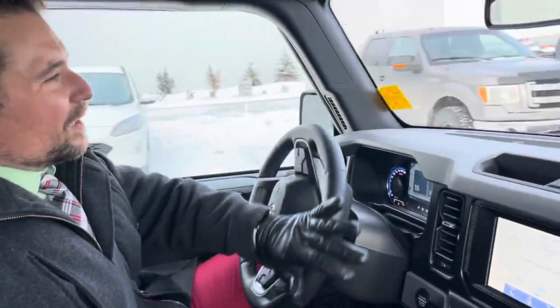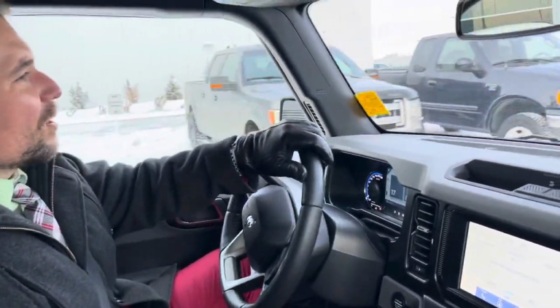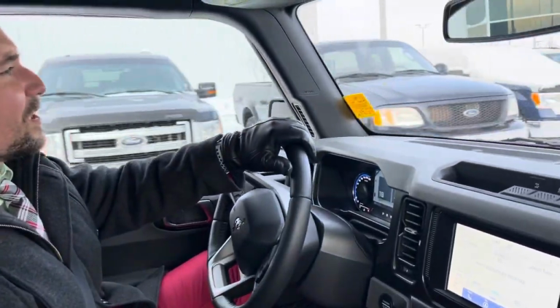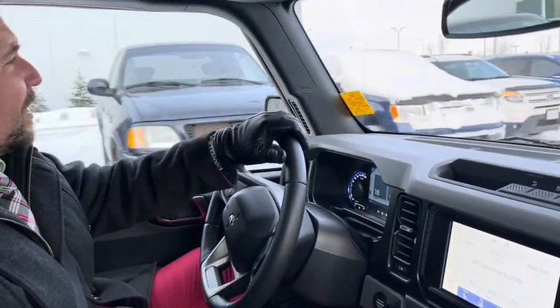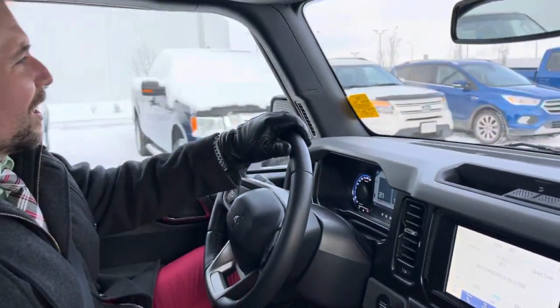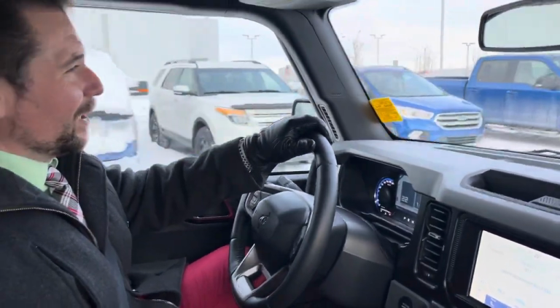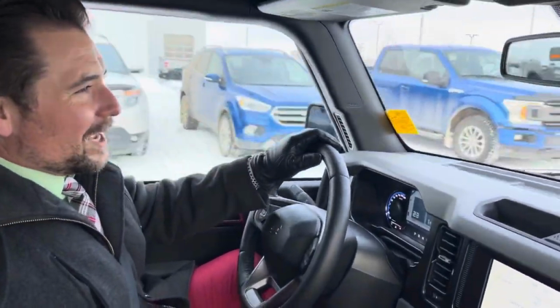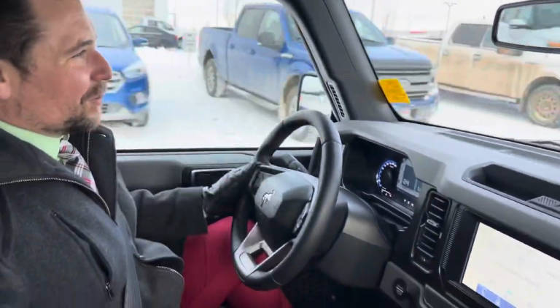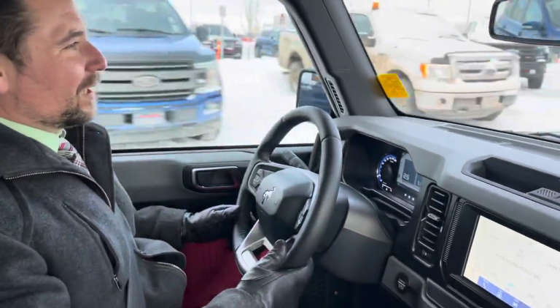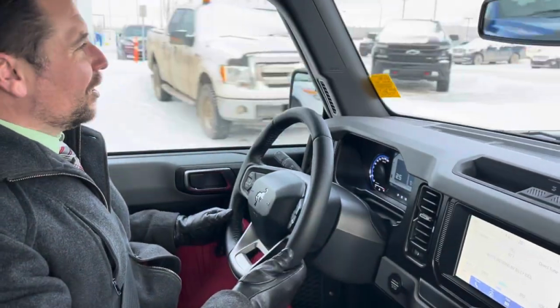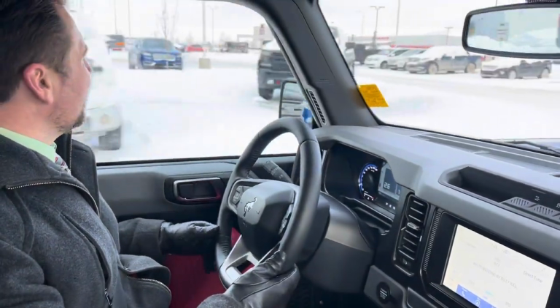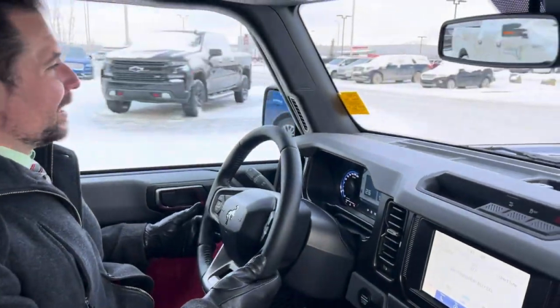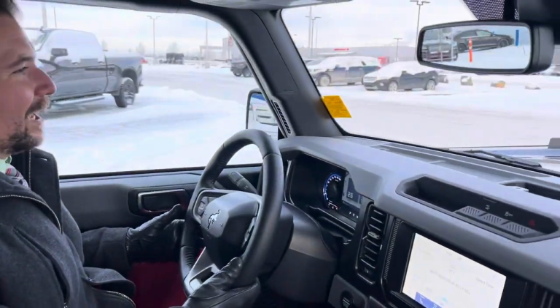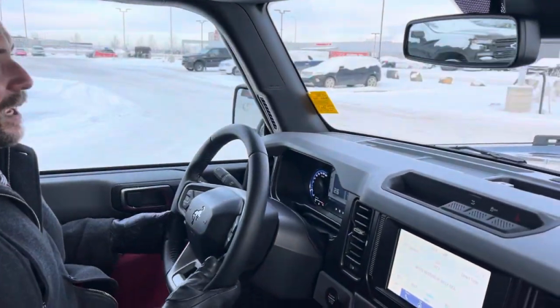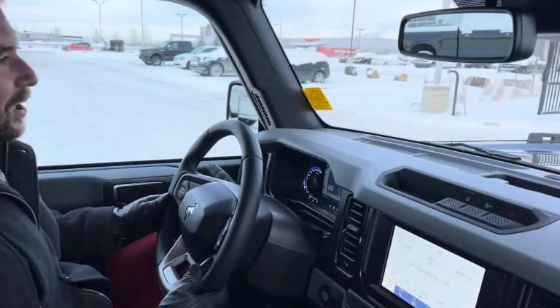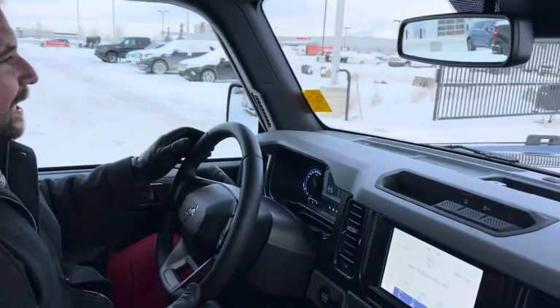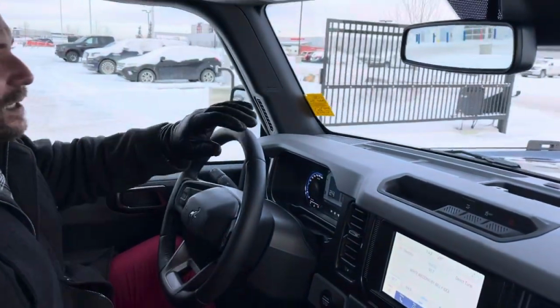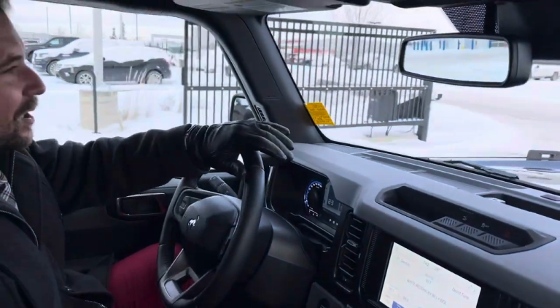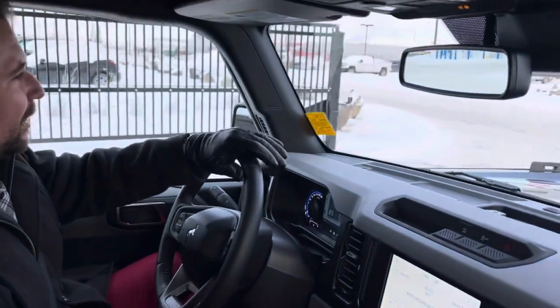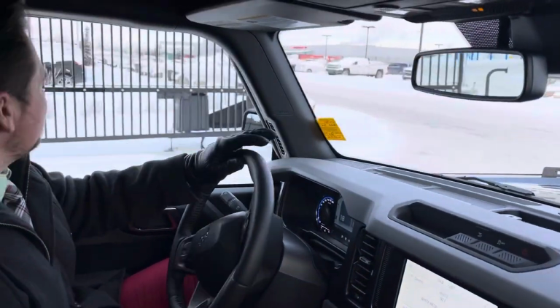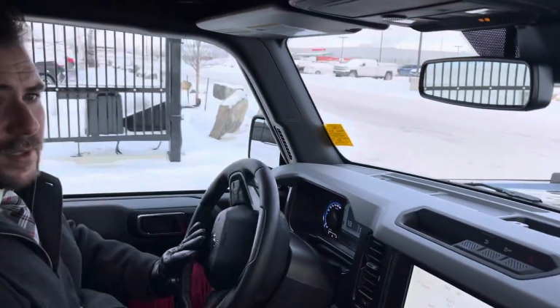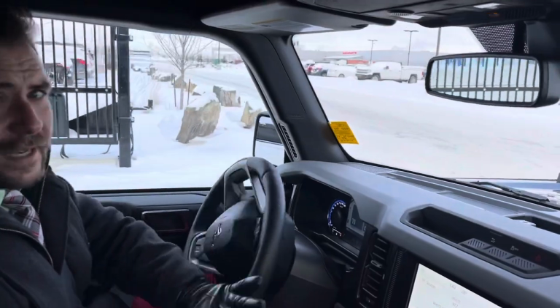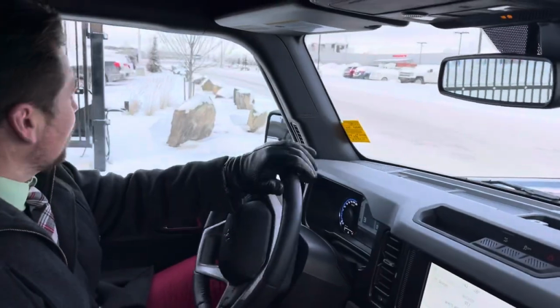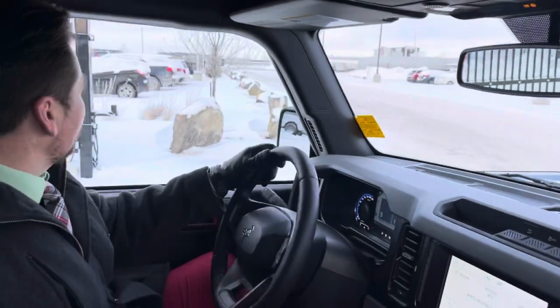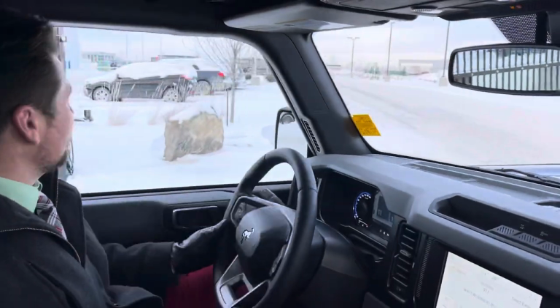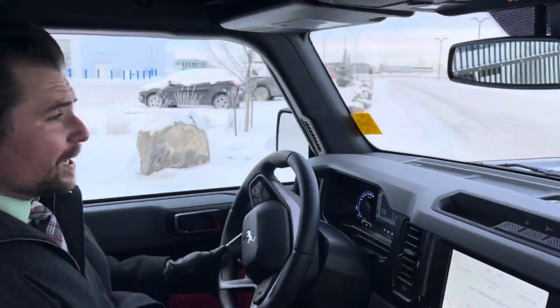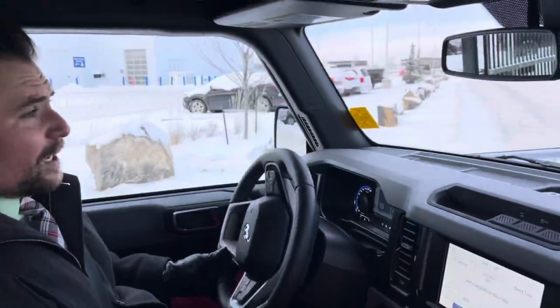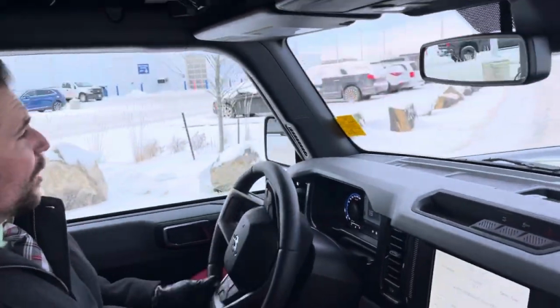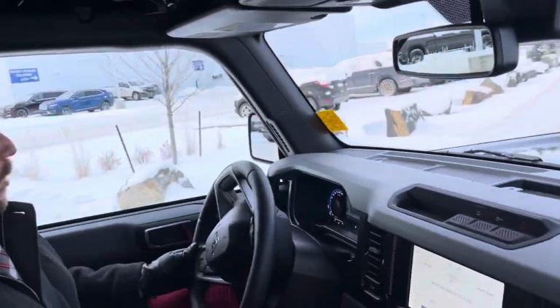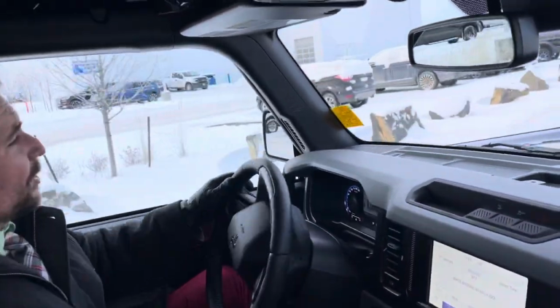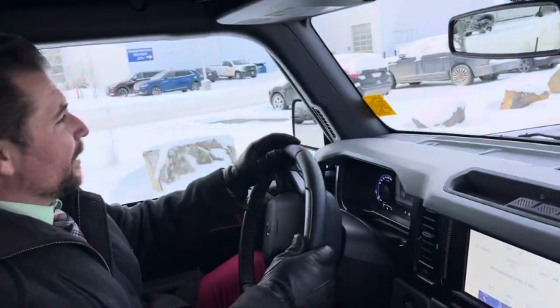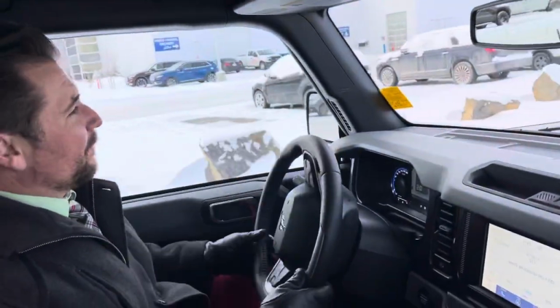These Broncos are just so nice to drive. It's a smooth vehicle, it turns nice, it has awesome clearance. Whether you're using it as a daily driver or going out in the bush, whatever you like it for.